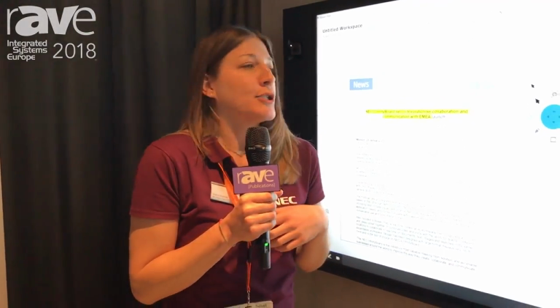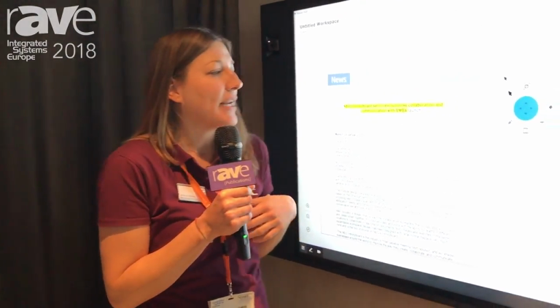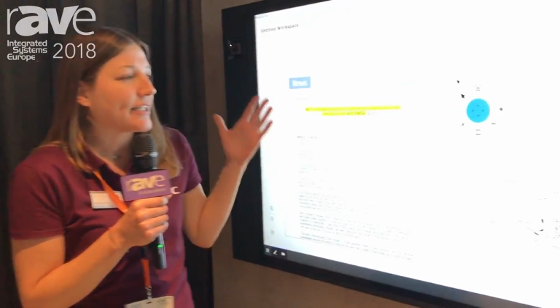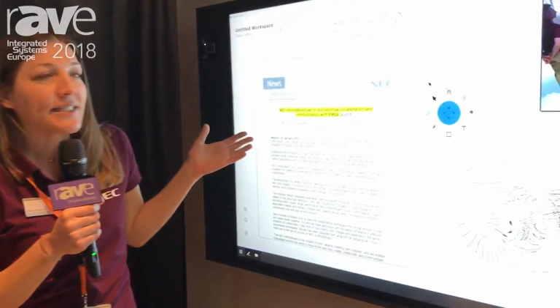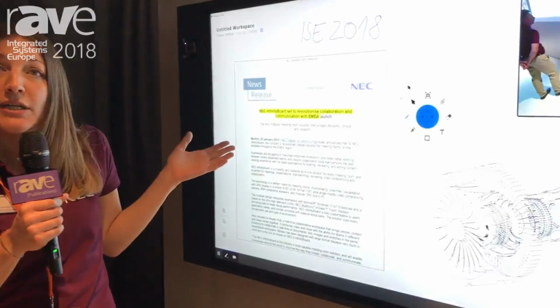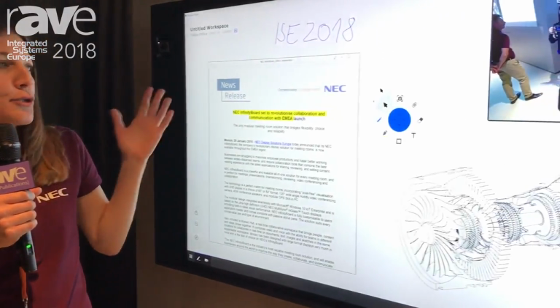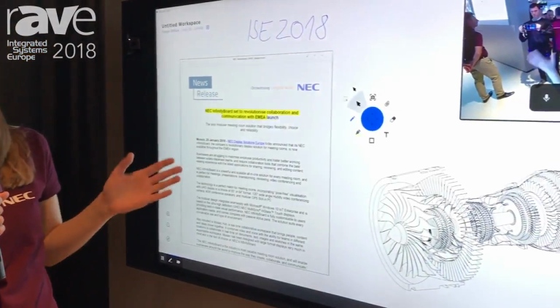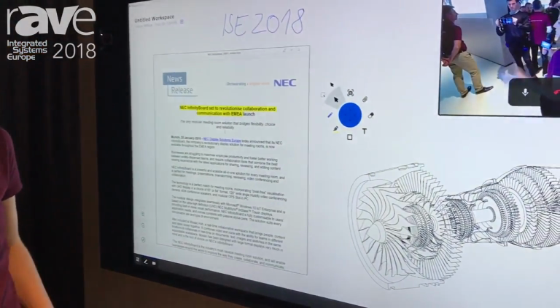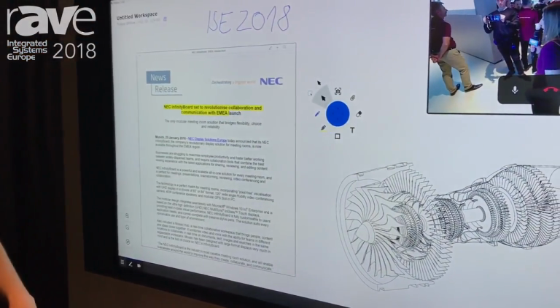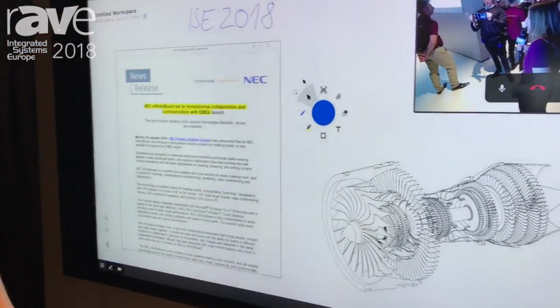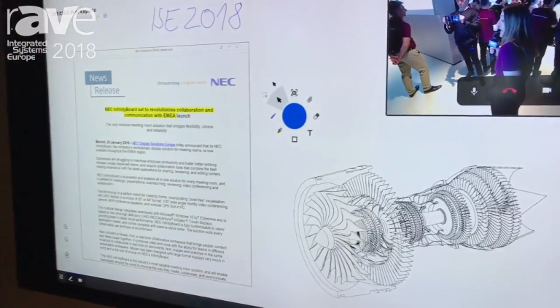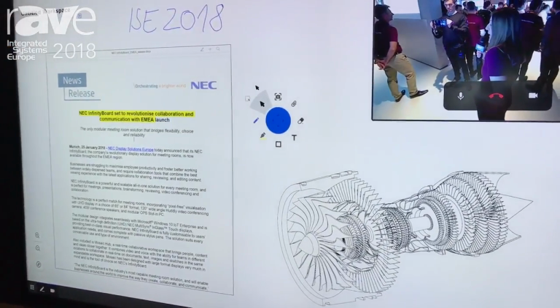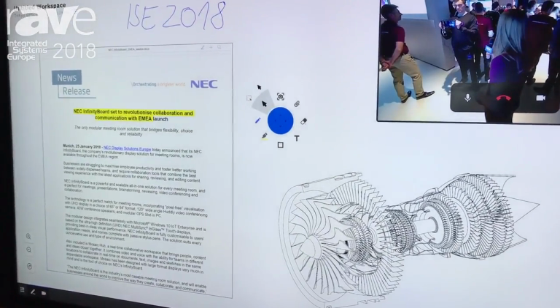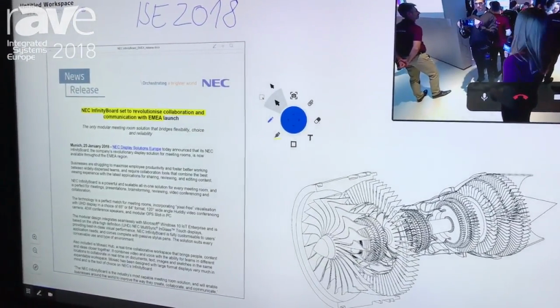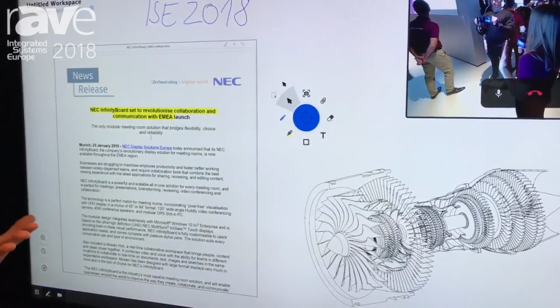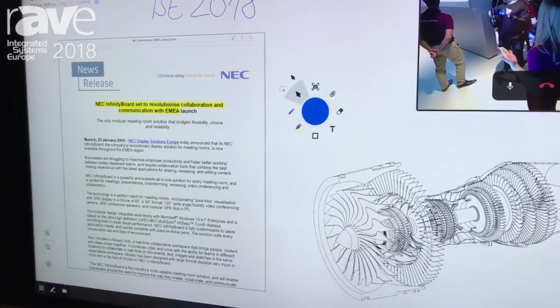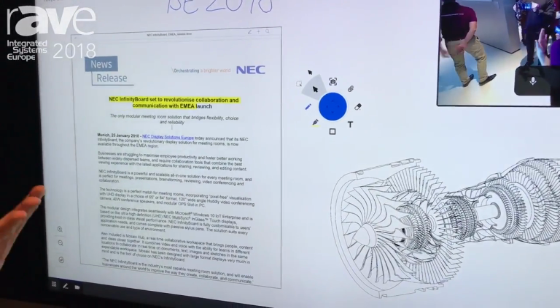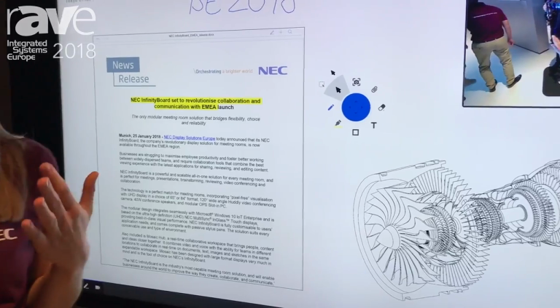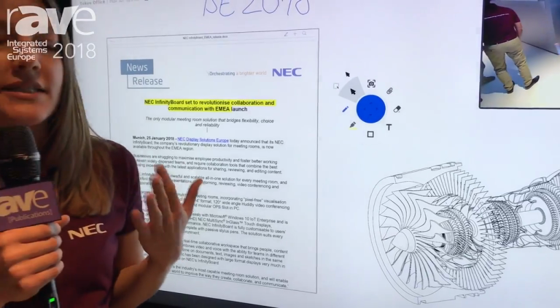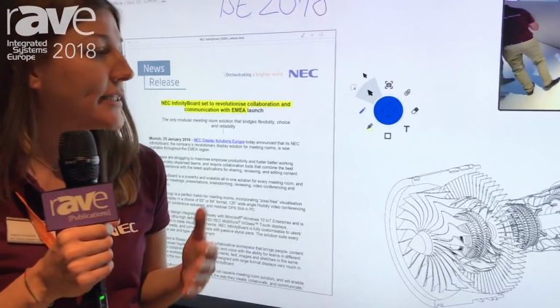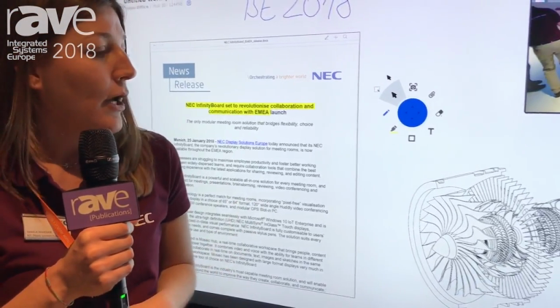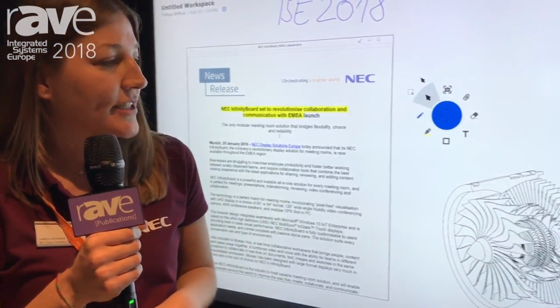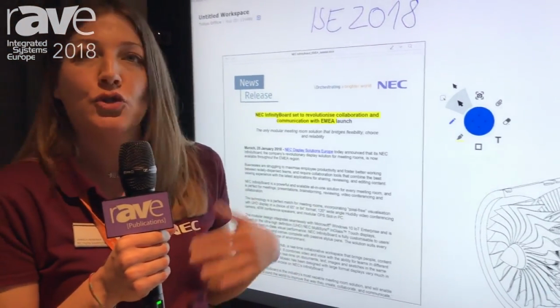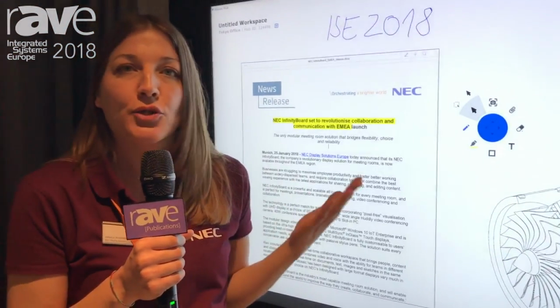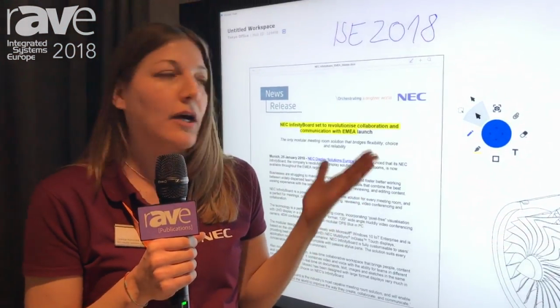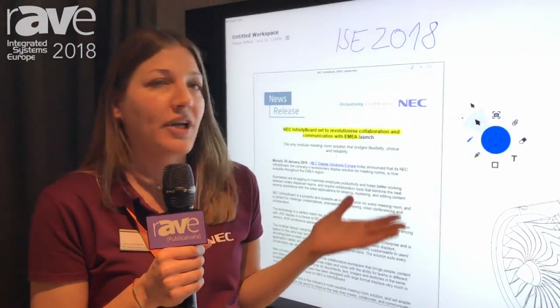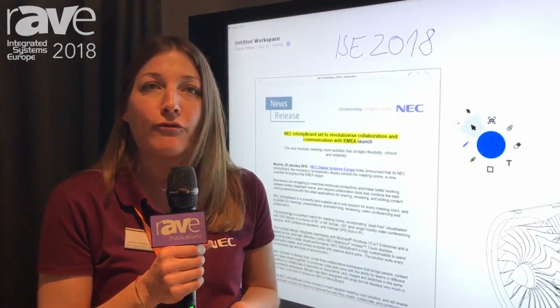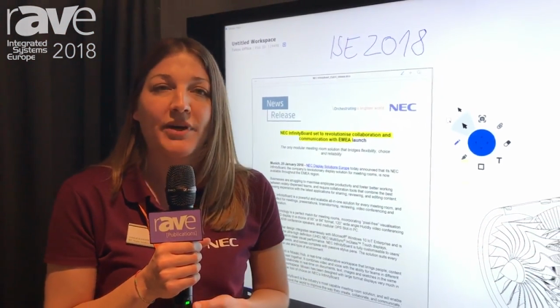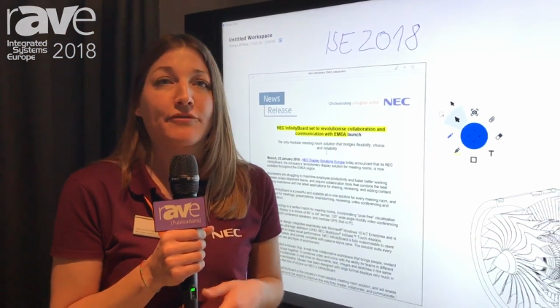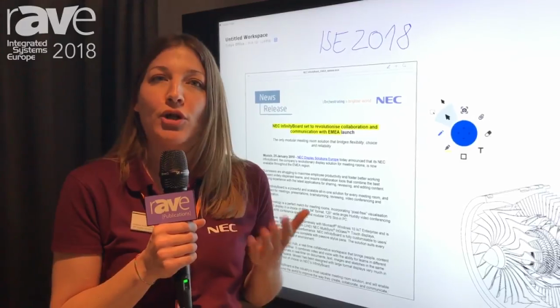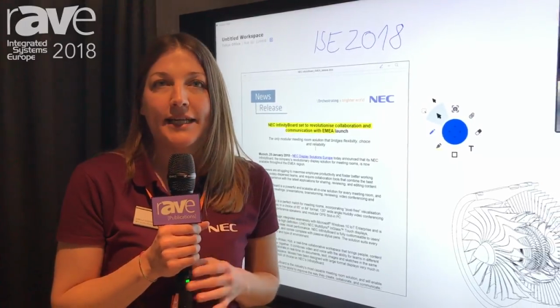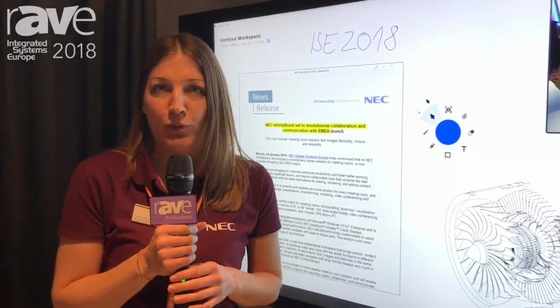We believe that the NEC Infinity Board together with the Mosaic hub solution will make it very easy for teams located in different offices to work together on a collaborative workspace as if they were all sitting in the same room.